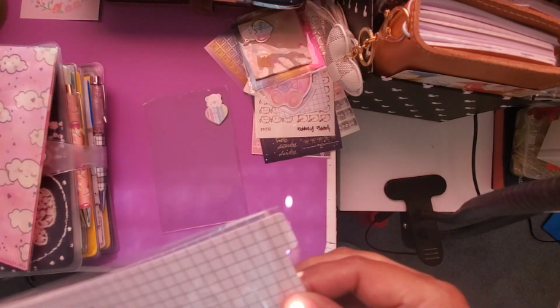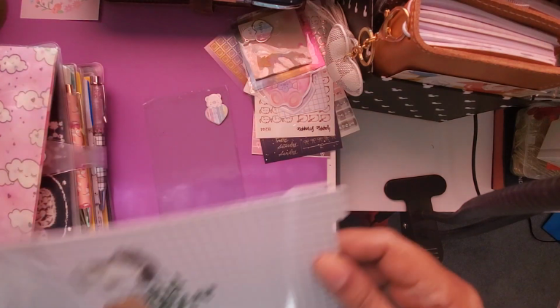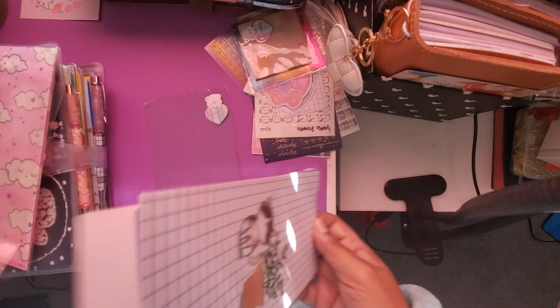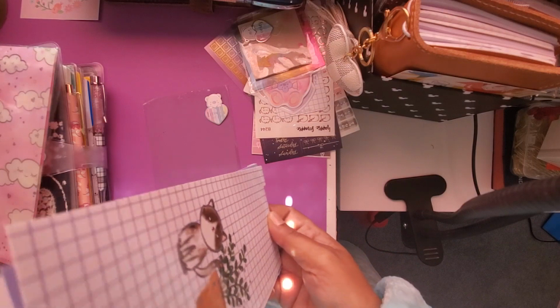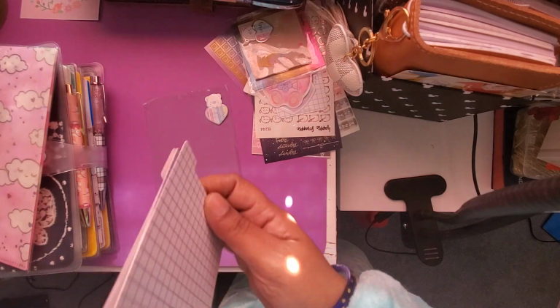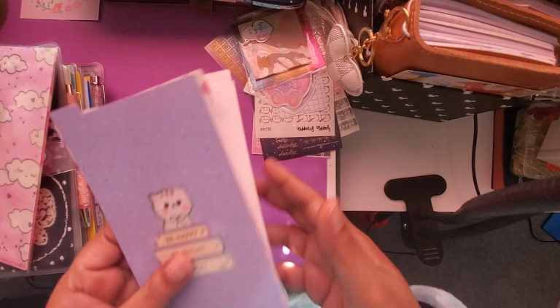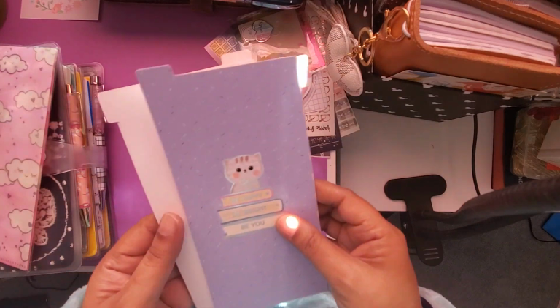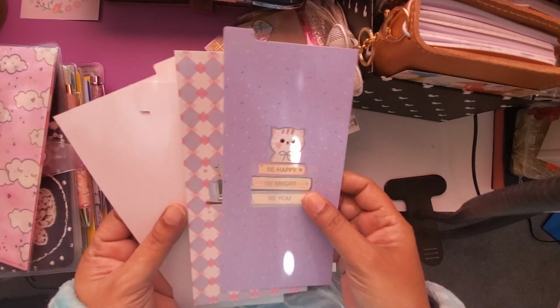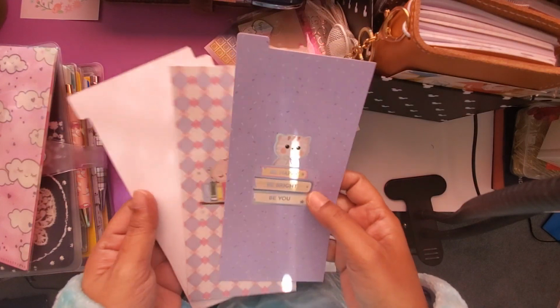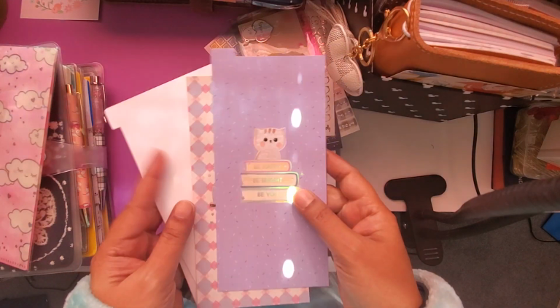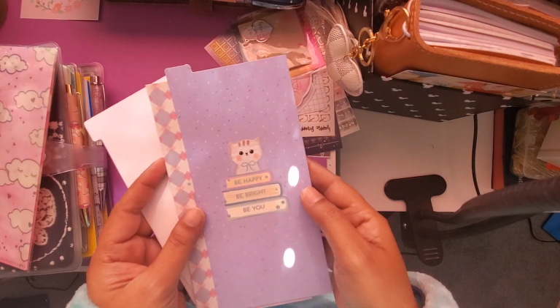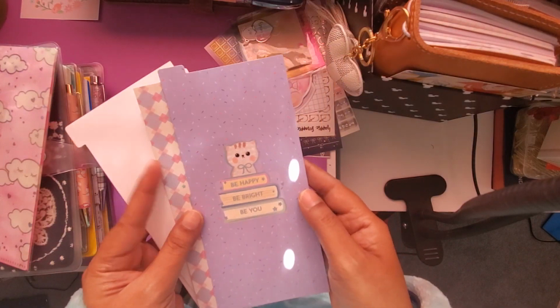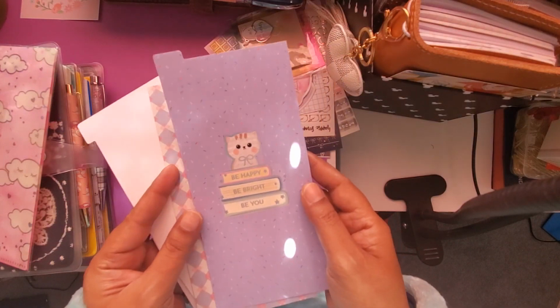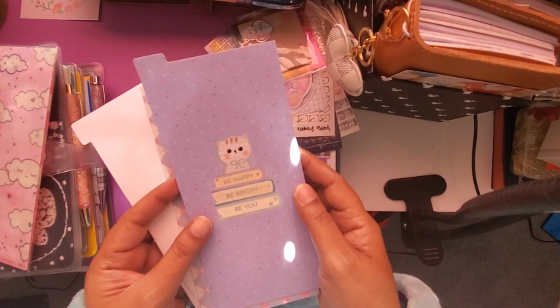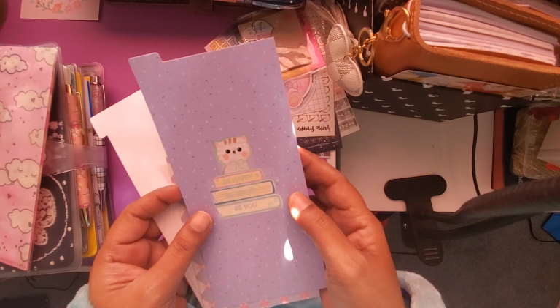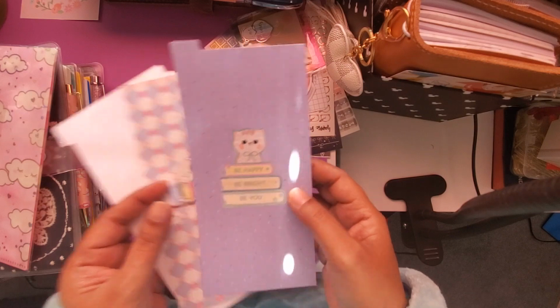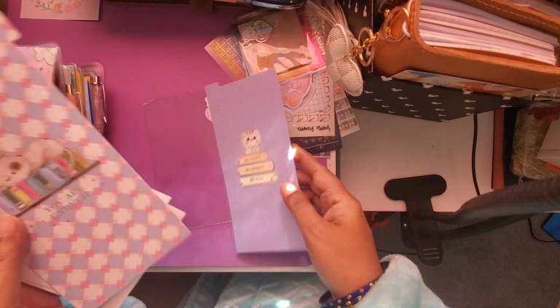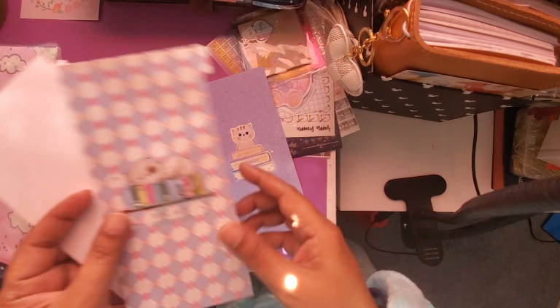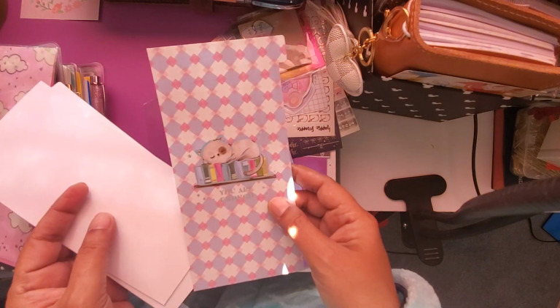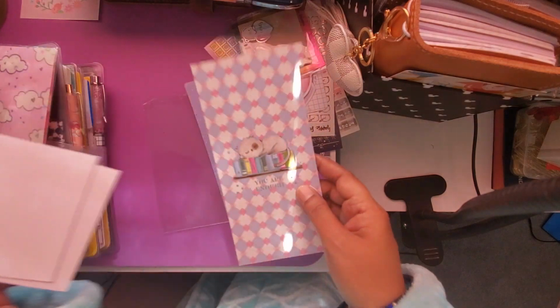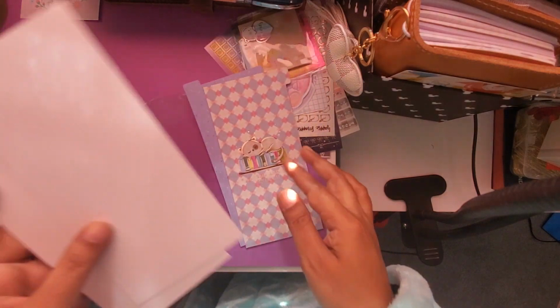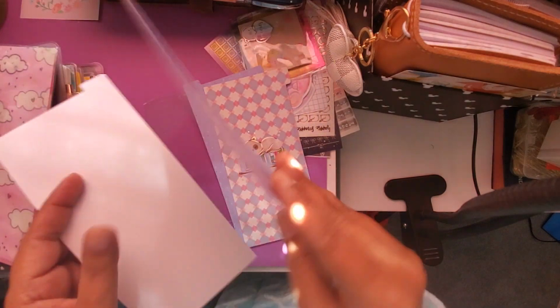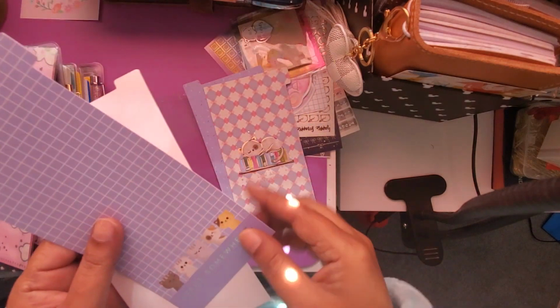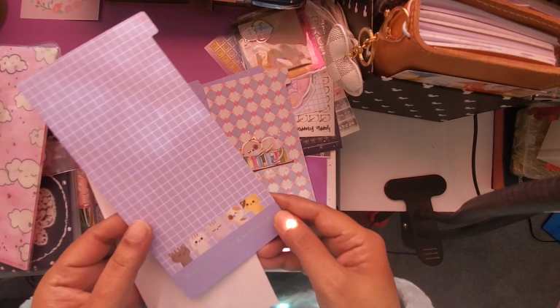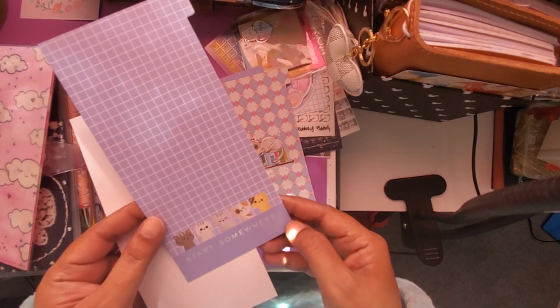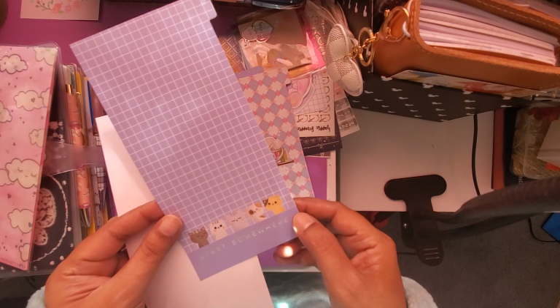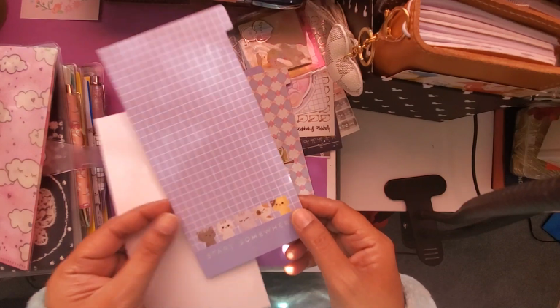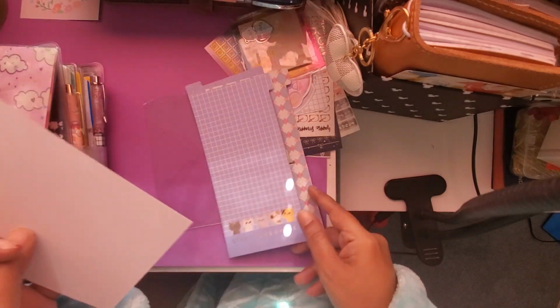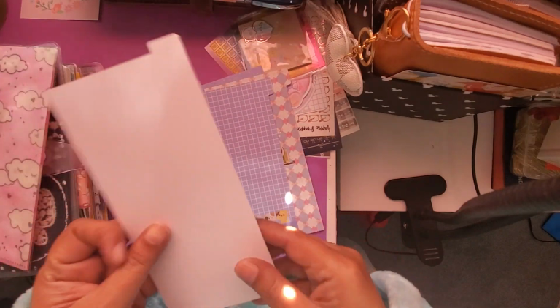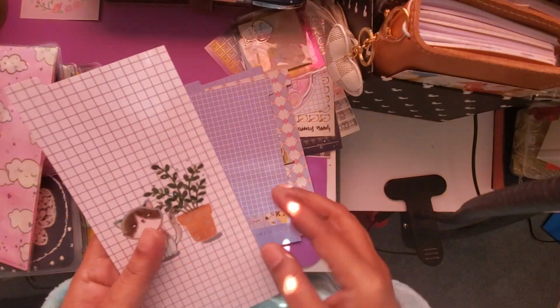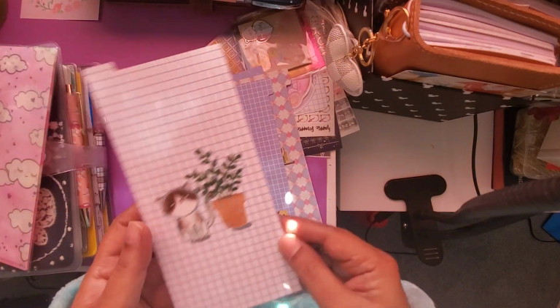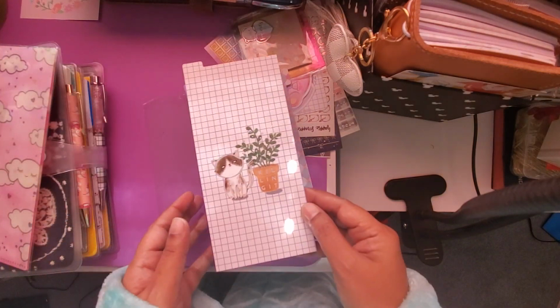These are some page tabs, Hobonichi Weeks size, that I got. 'Be happy, be right, be you, you were enough, start somewhere, and killing it.'